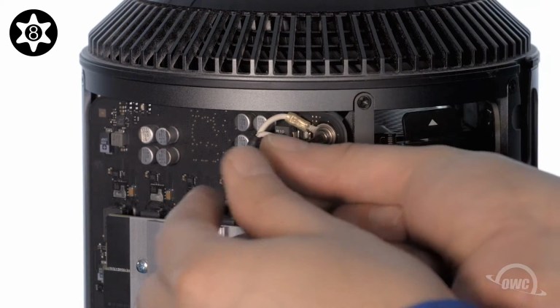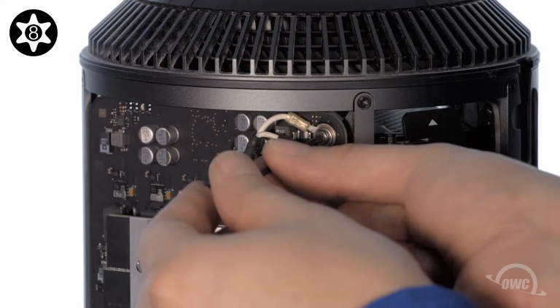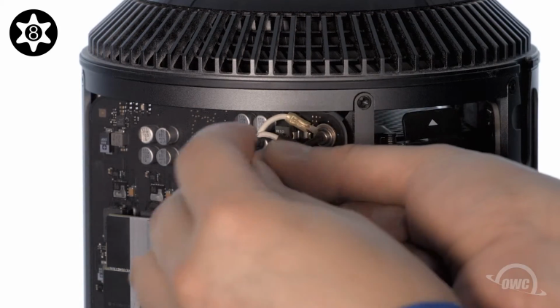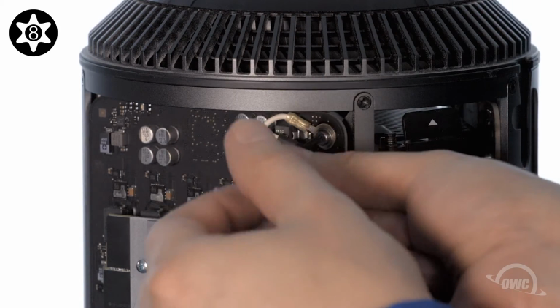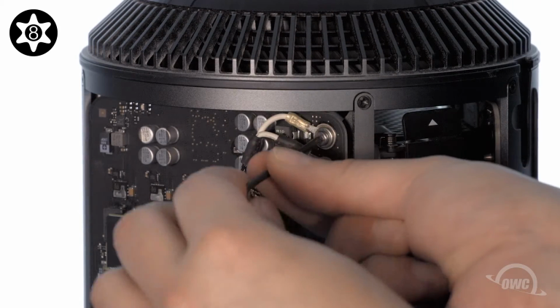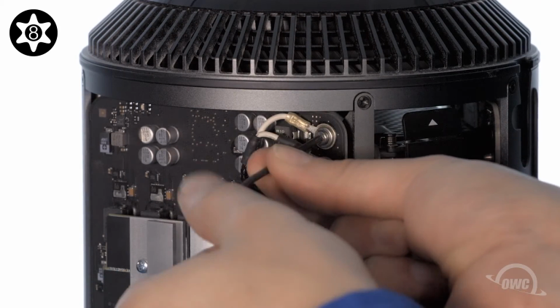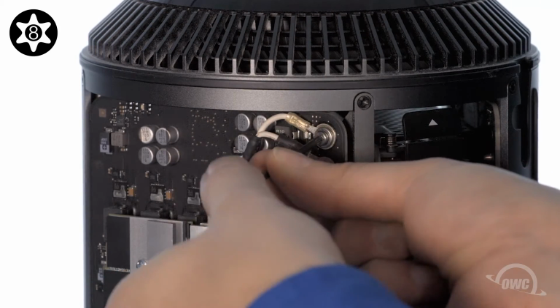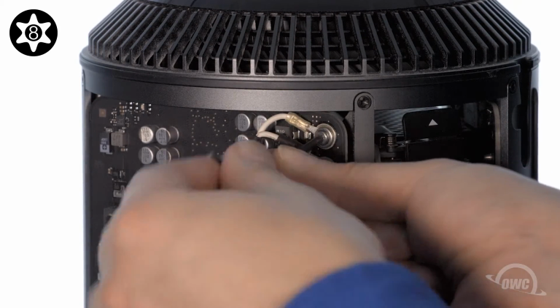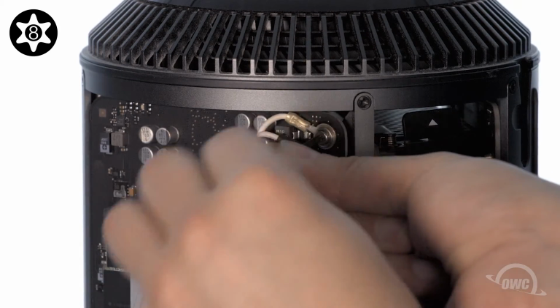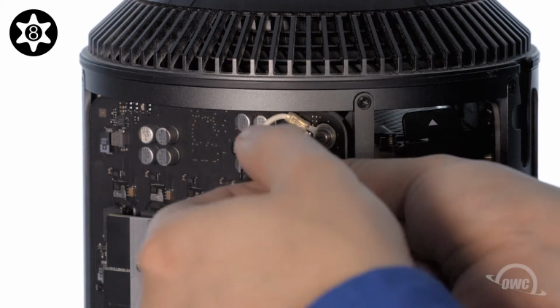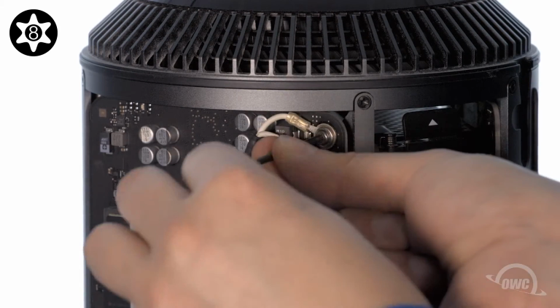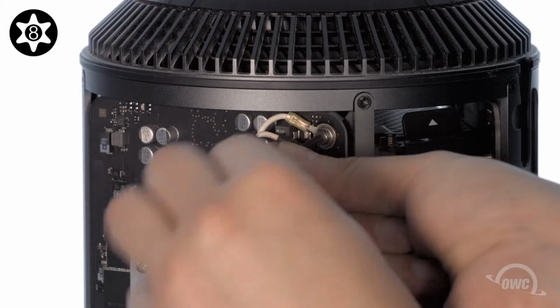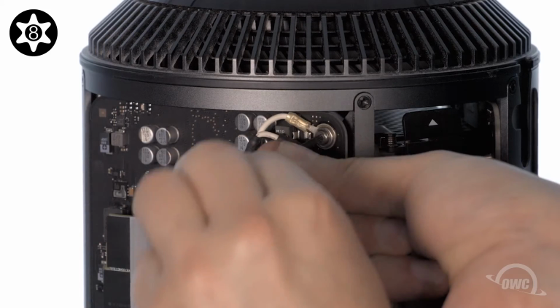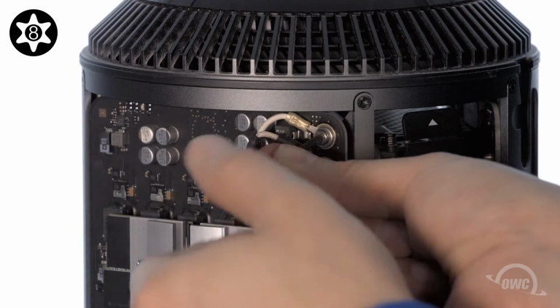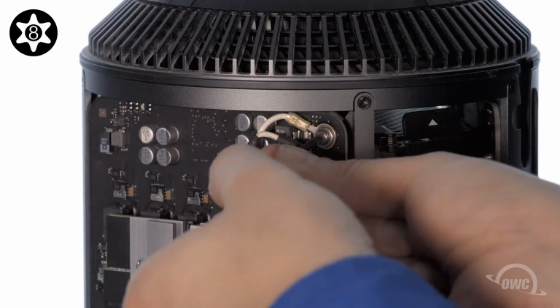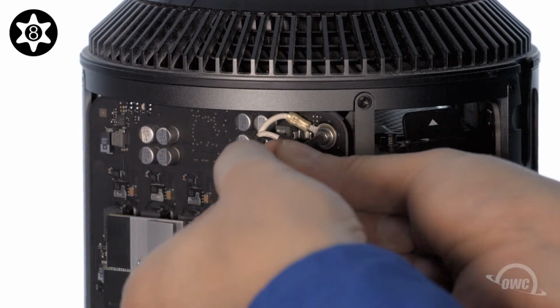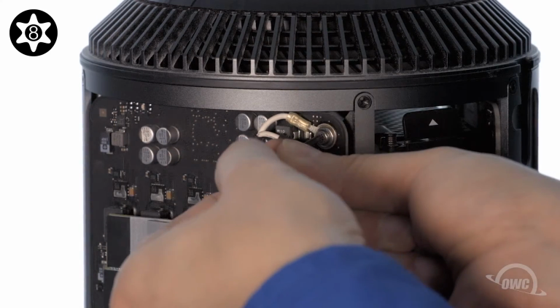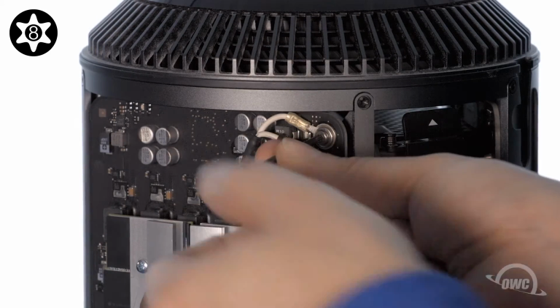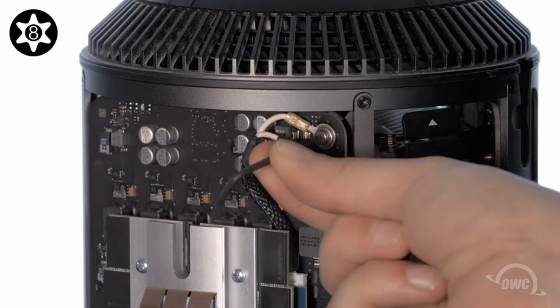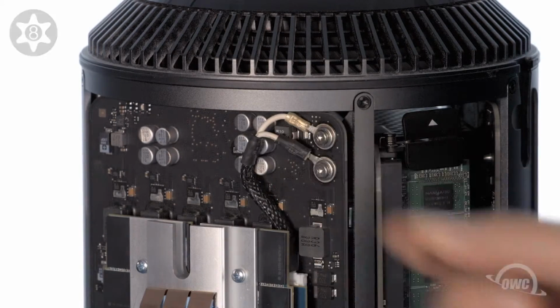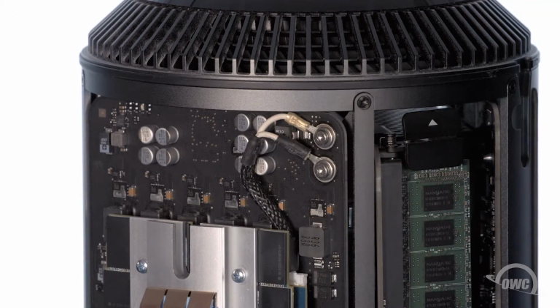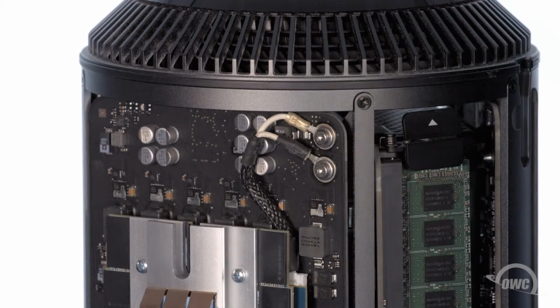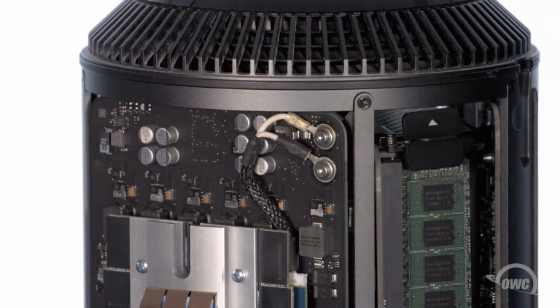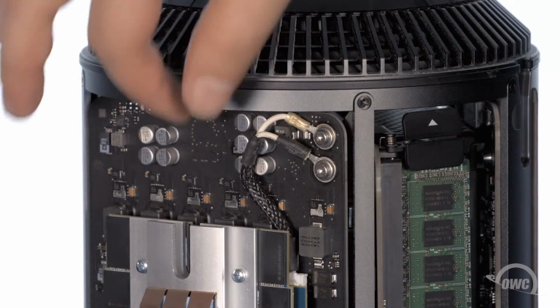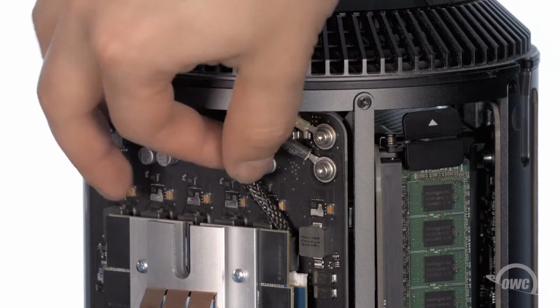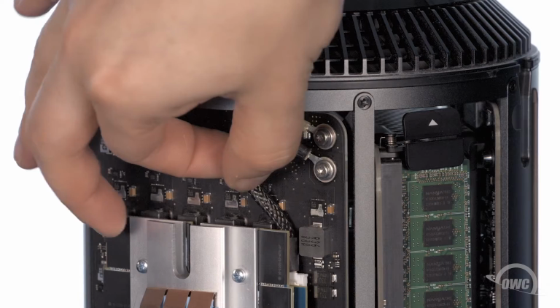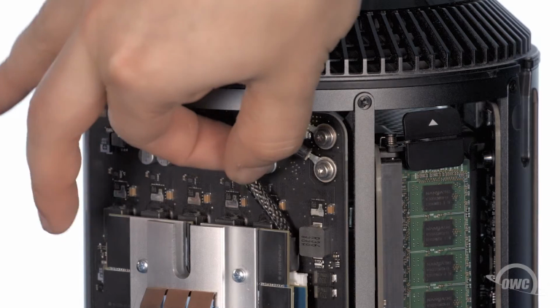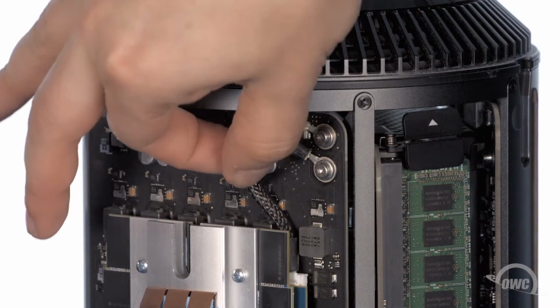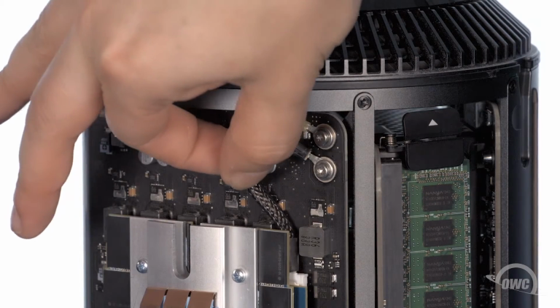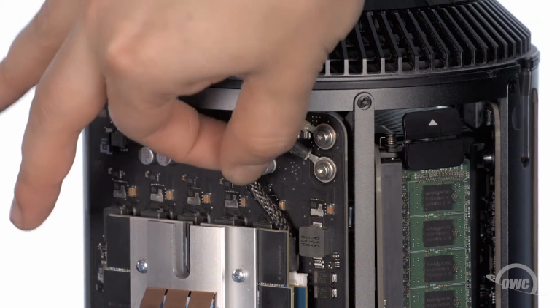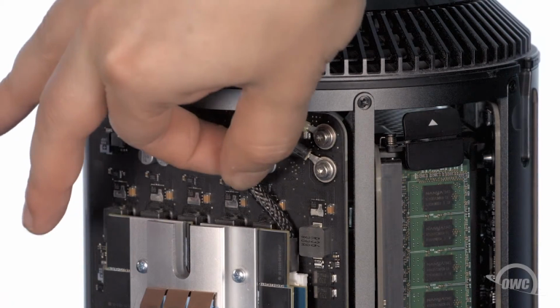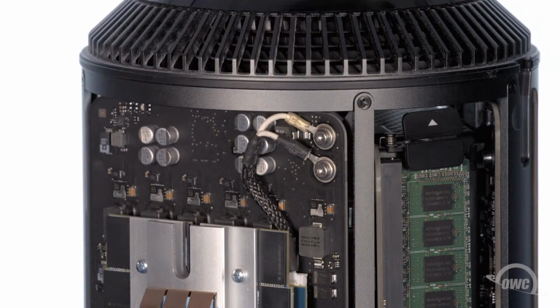Then do the same thing with the yellow cable in the top position. Make sure that the screws are tightened enough so that the cables are secure and don't move around.